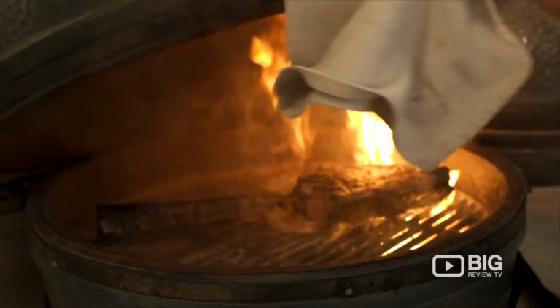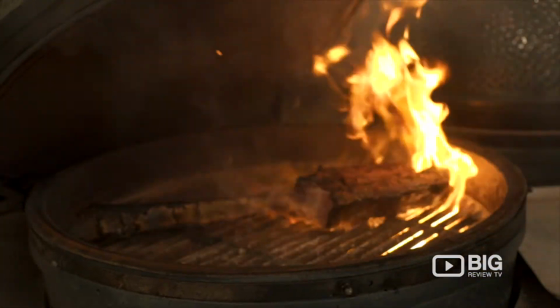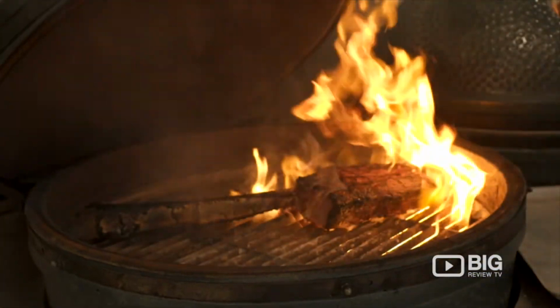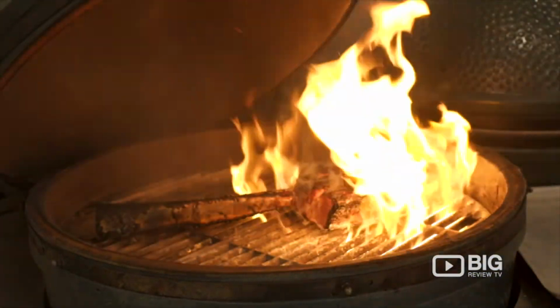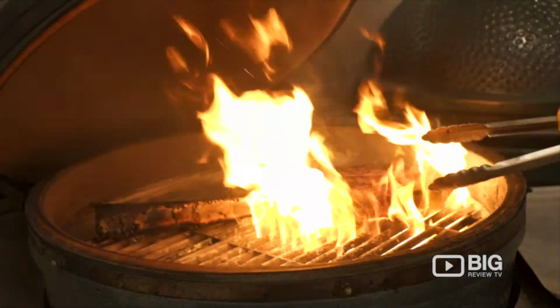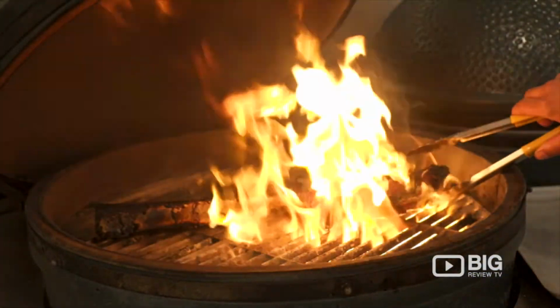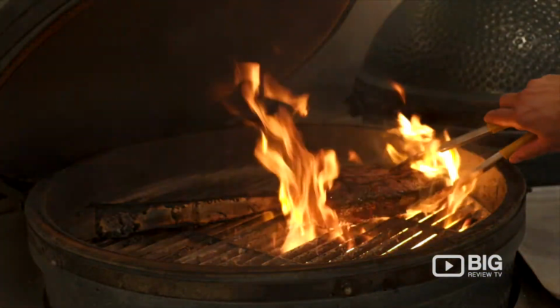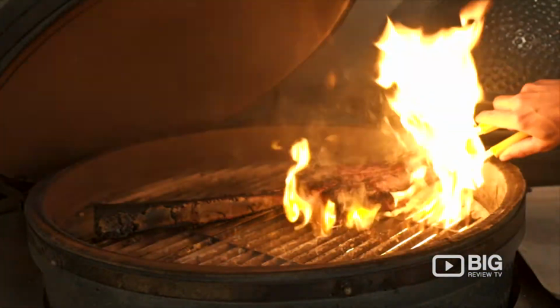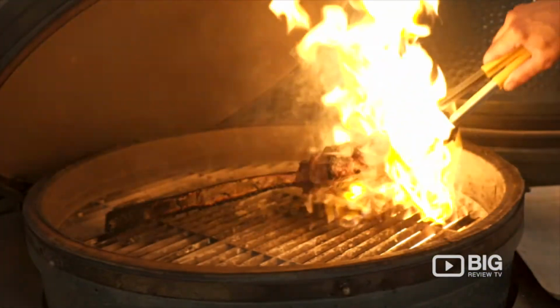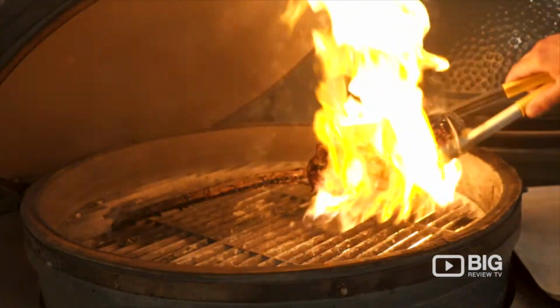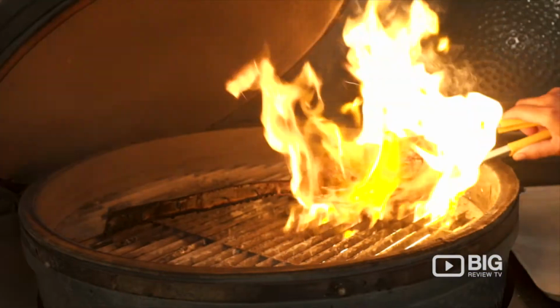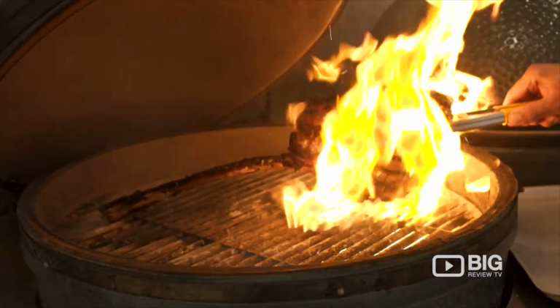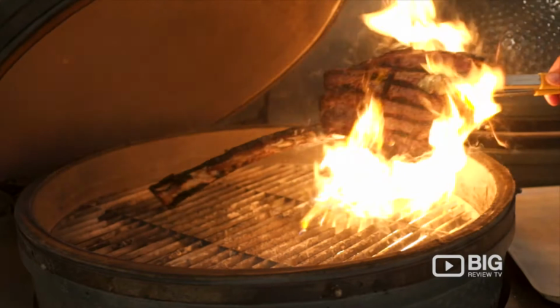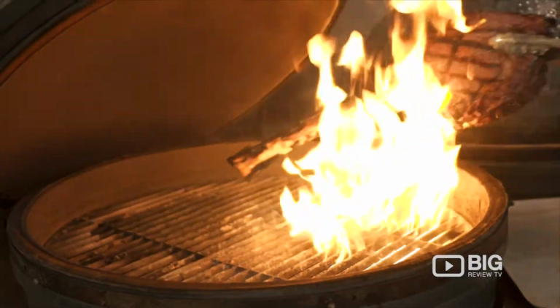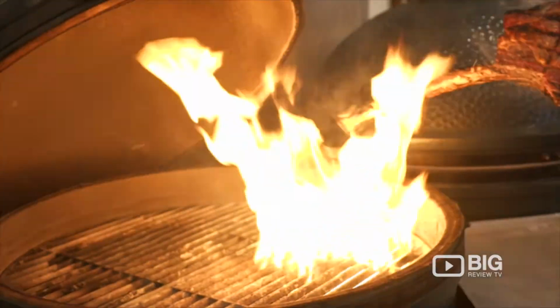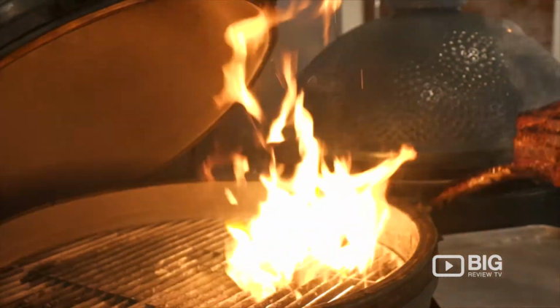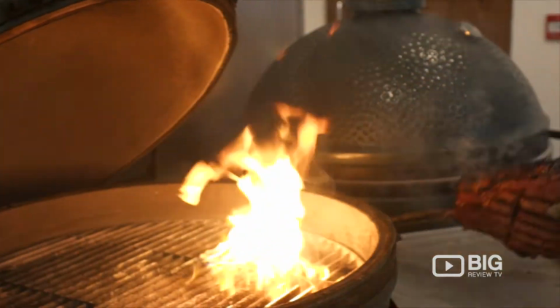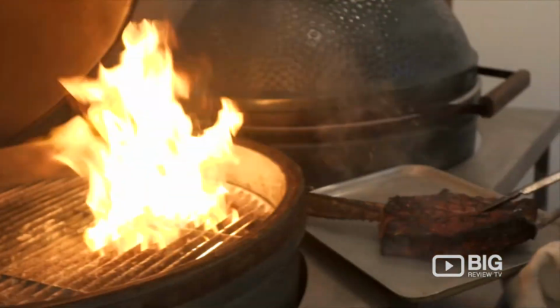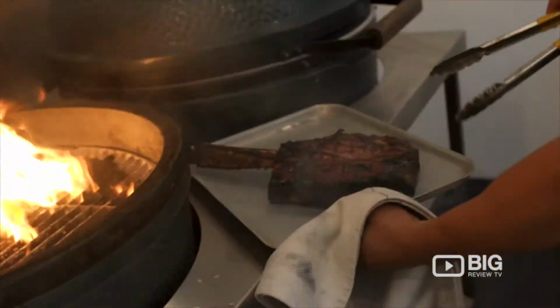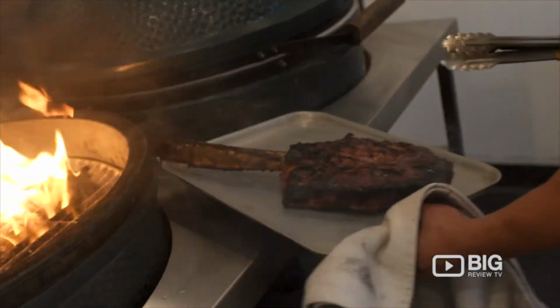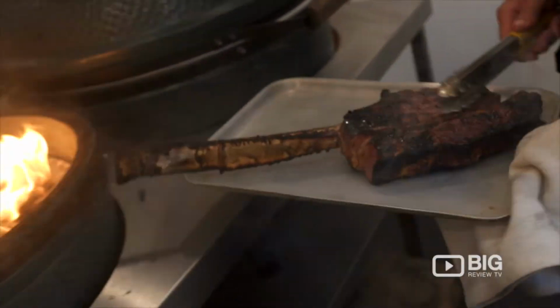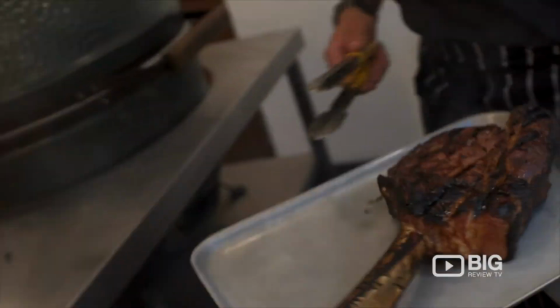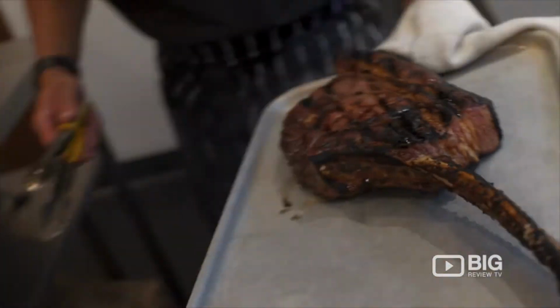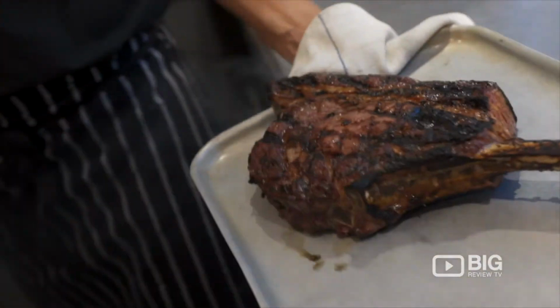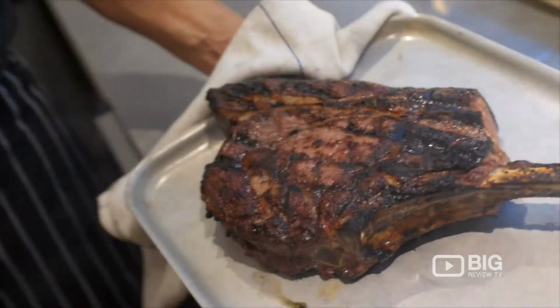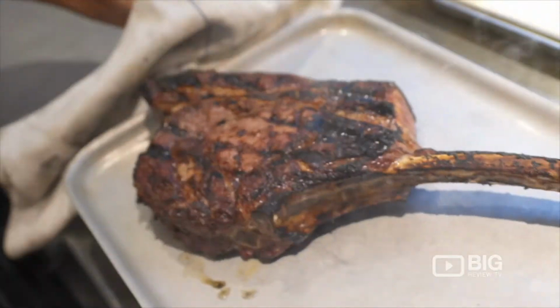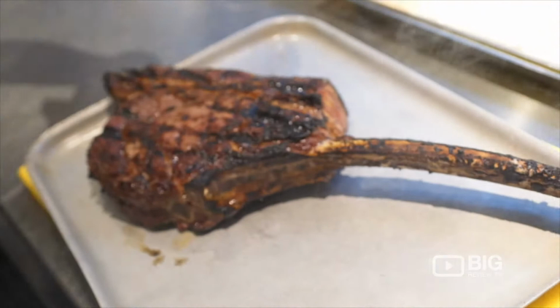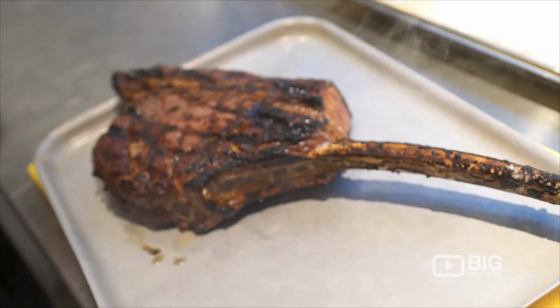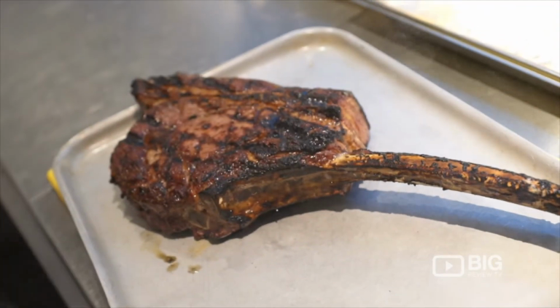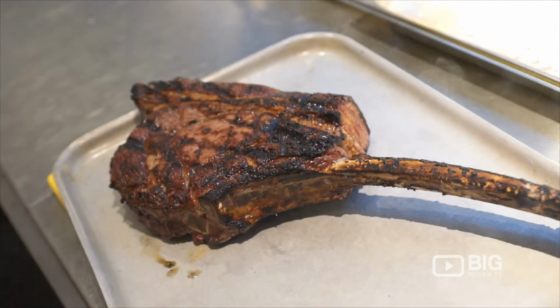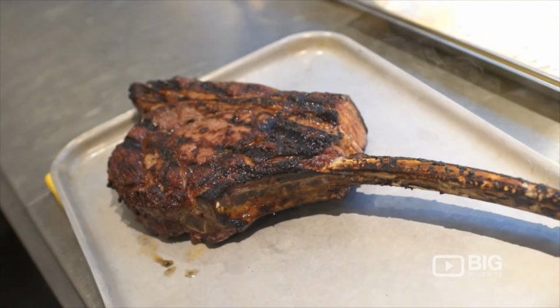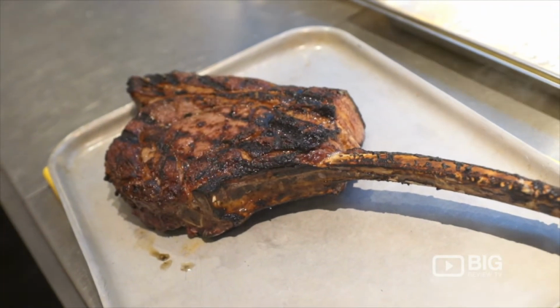It gives a much more natural, organic taste to the cooking process. The best way we do it is we age it with Himalayan sea salt, minimum 32 days. The bigger steaks get aged a bit longer, but yeah, it's all done with Himalayan sea salt — again, very natural.